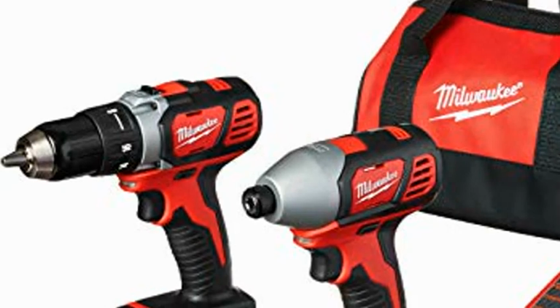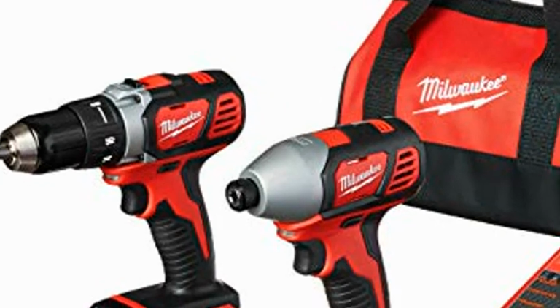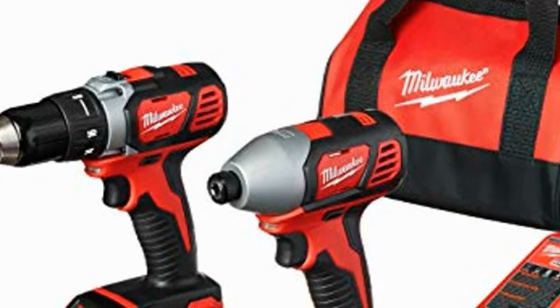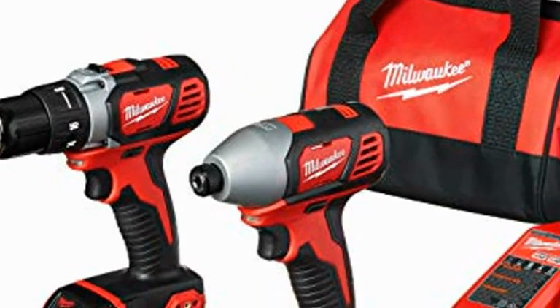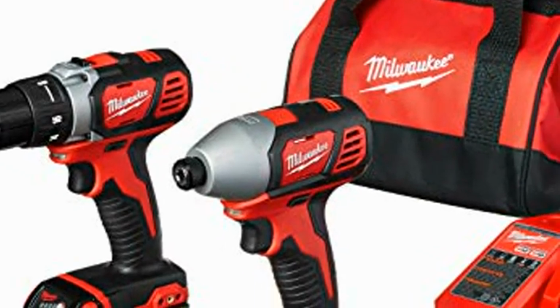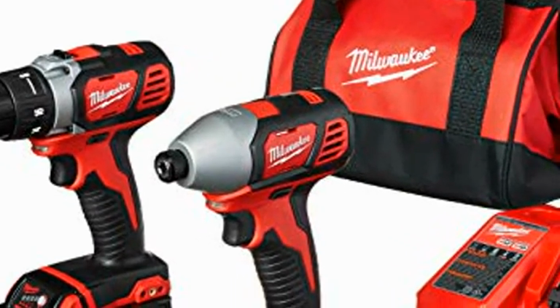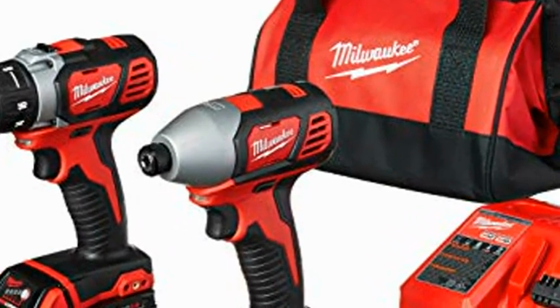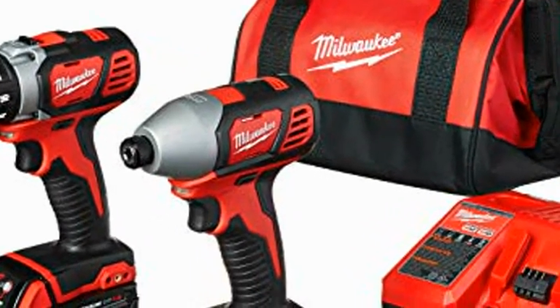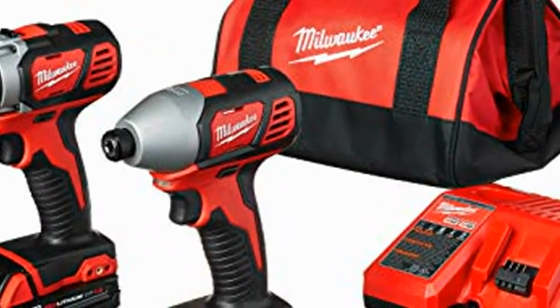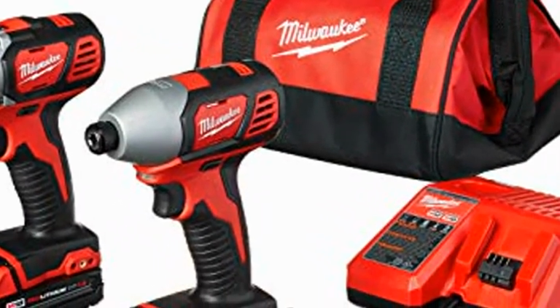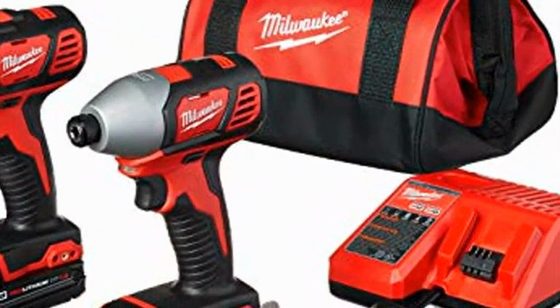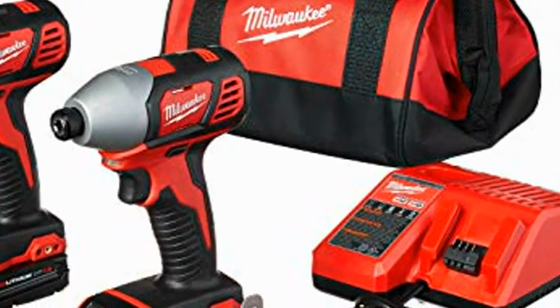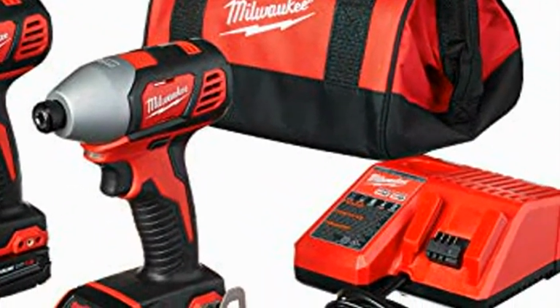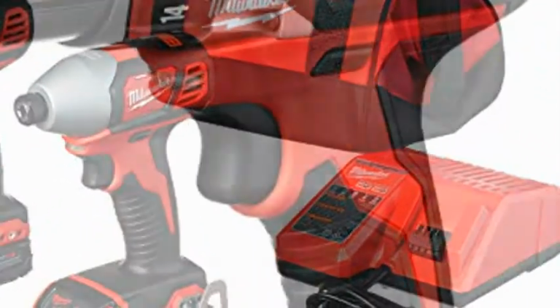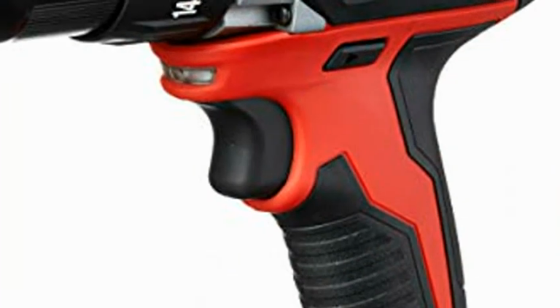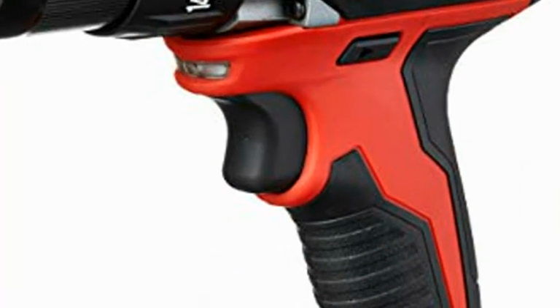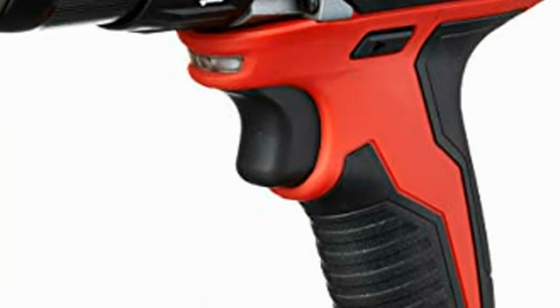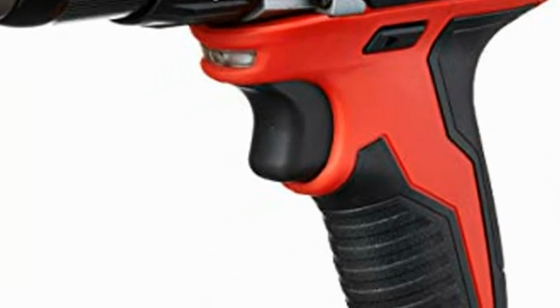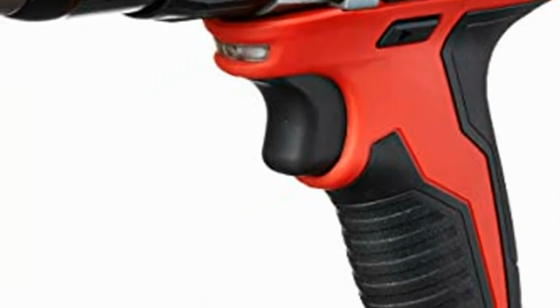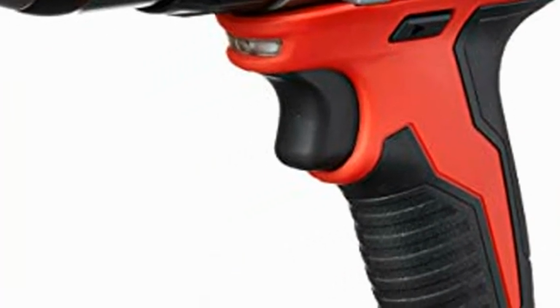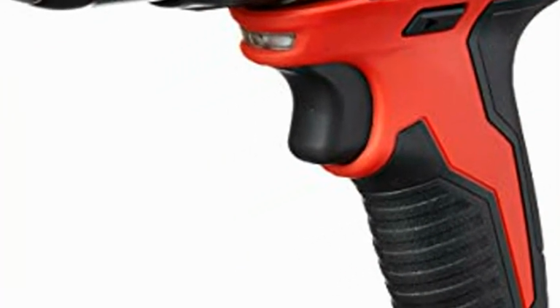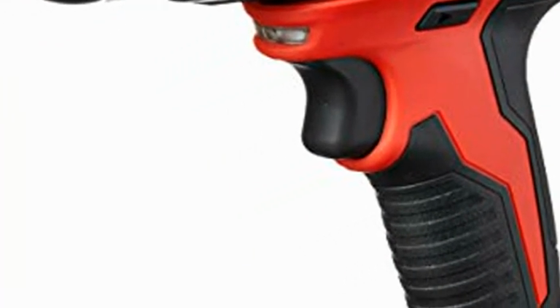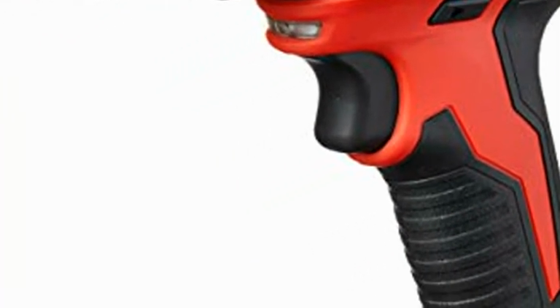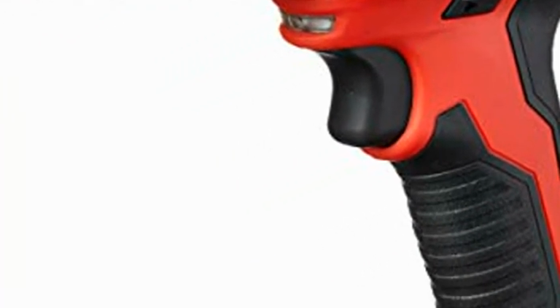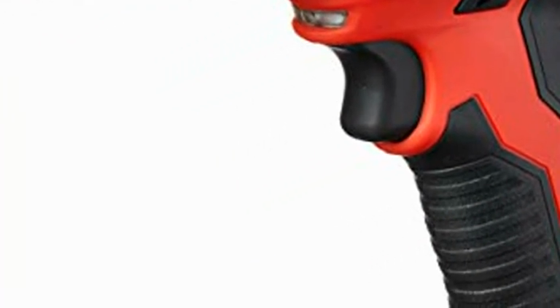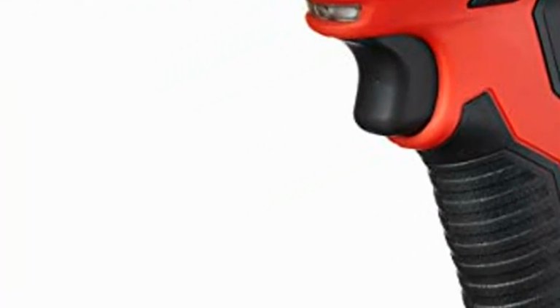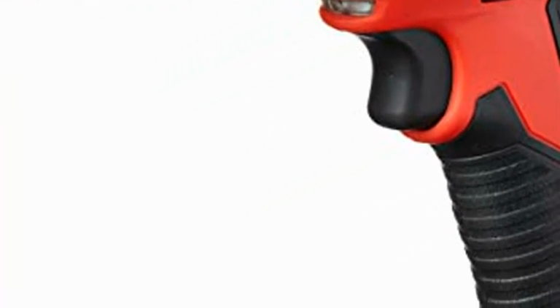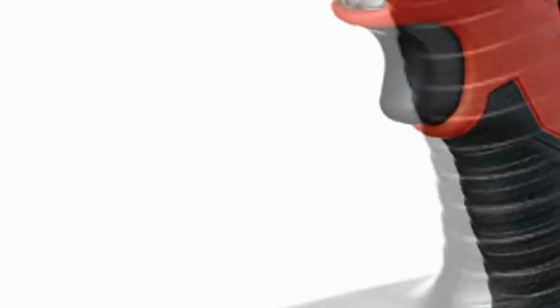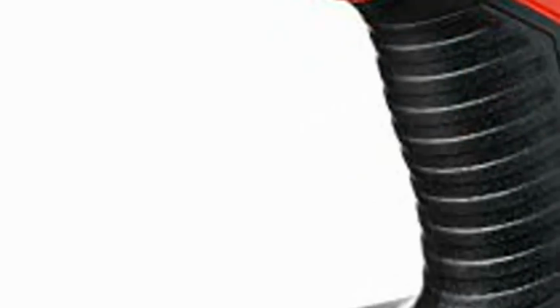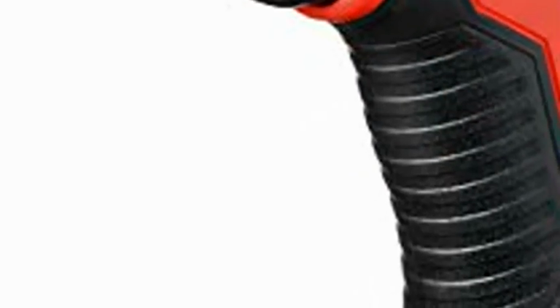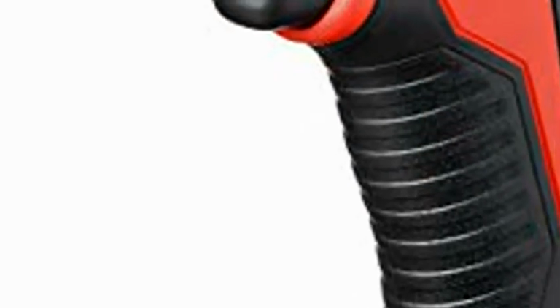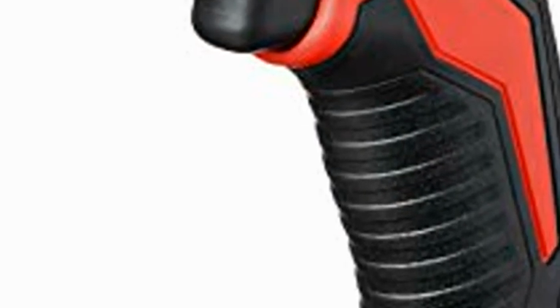Milwaukee 2691-22 18V Compact Drill and Impact Driver Combo Kit. The compact drill driver delivers 400 inch-pounds of torque, weighs 4 pounds, and is 7¾ inches long.